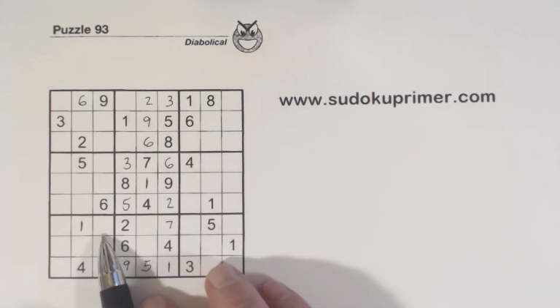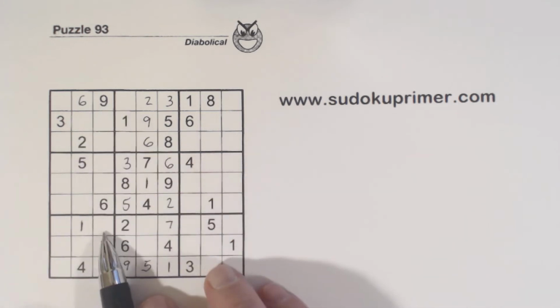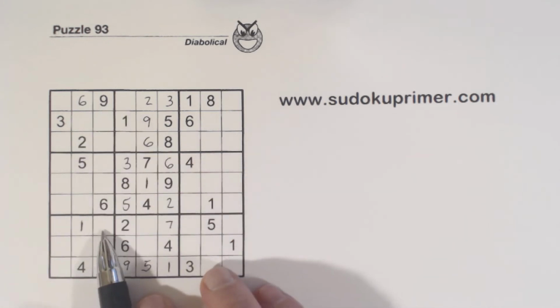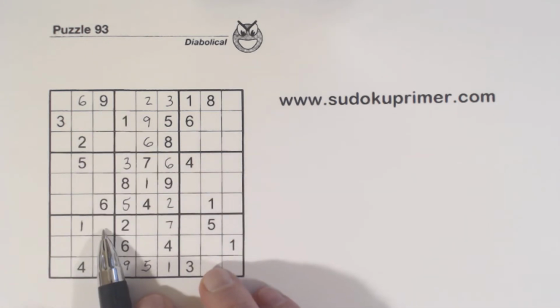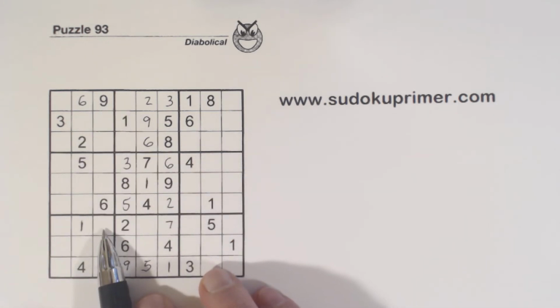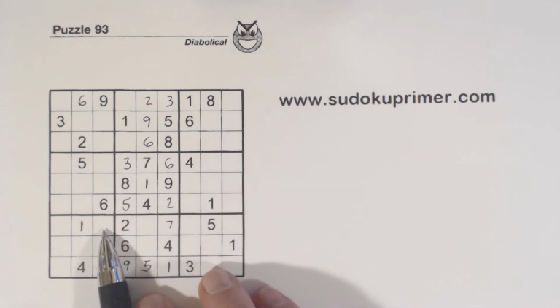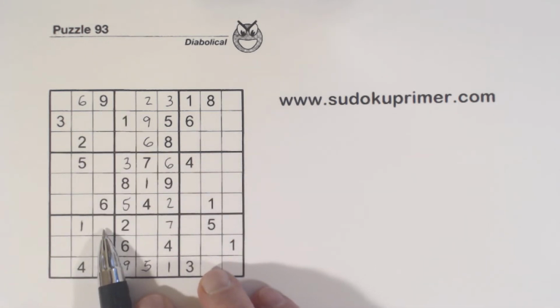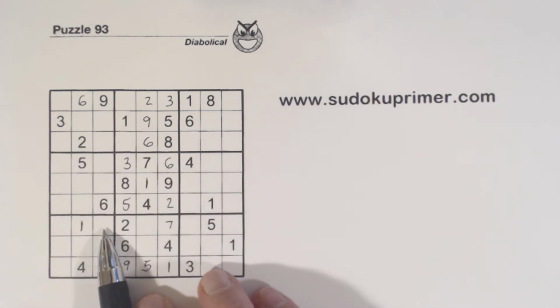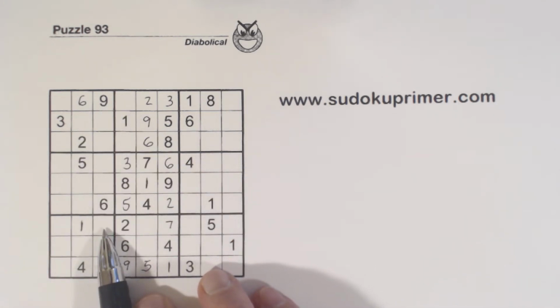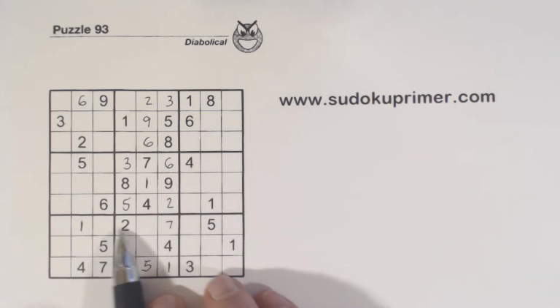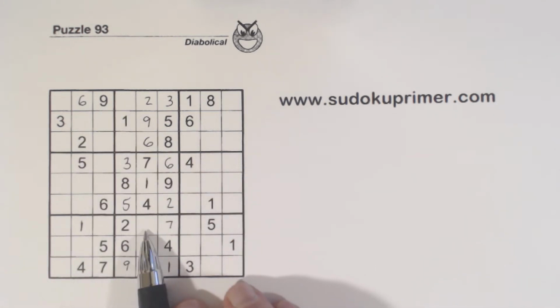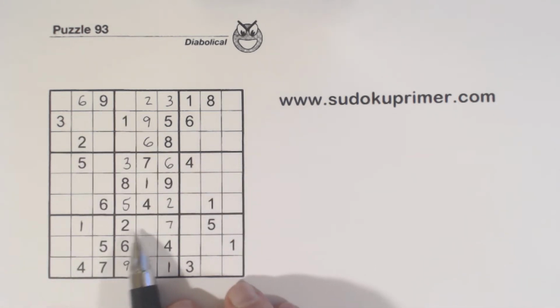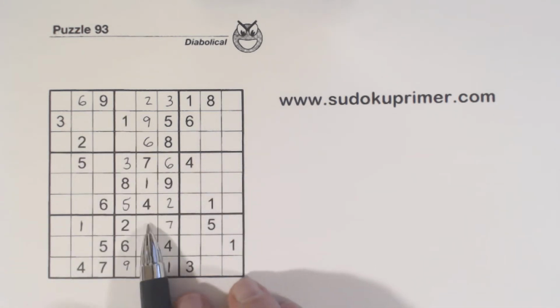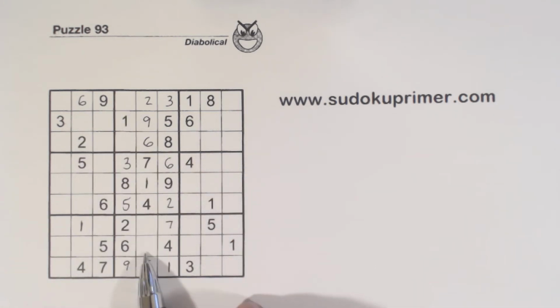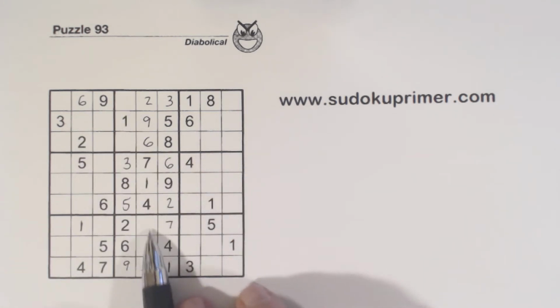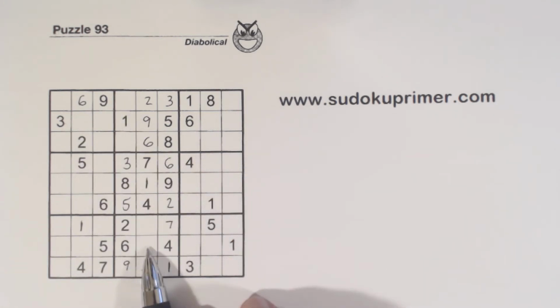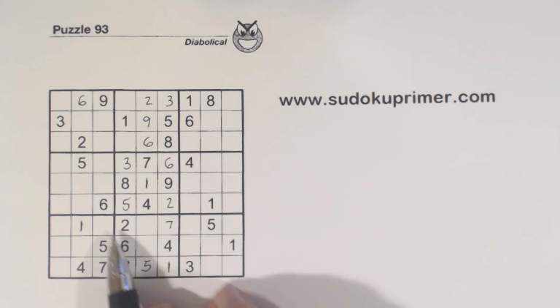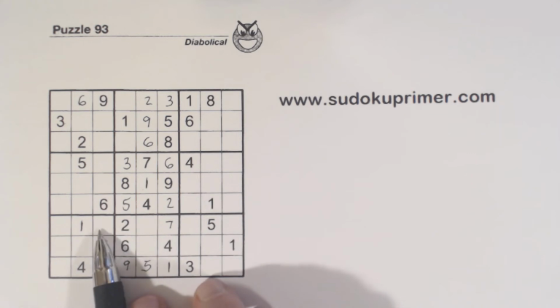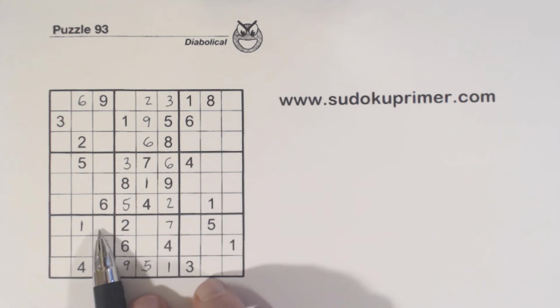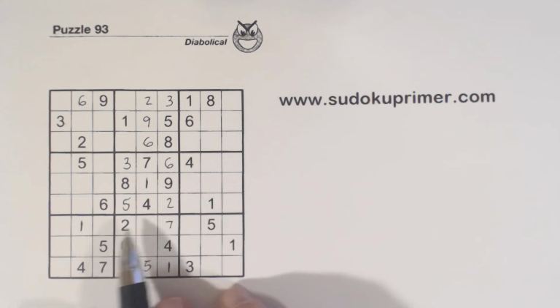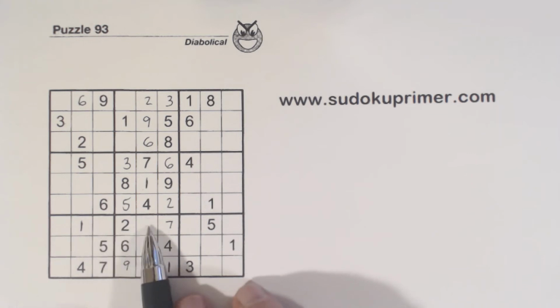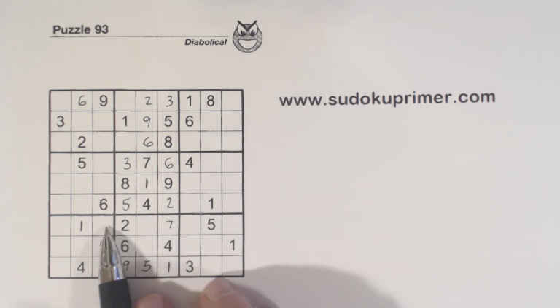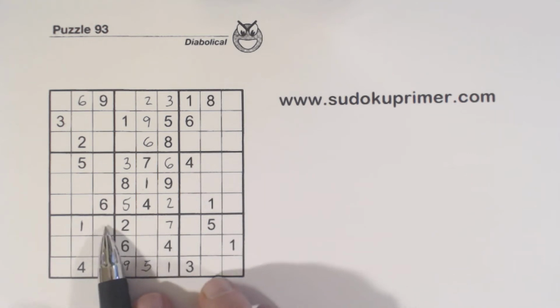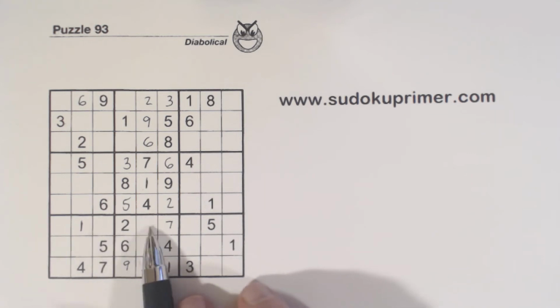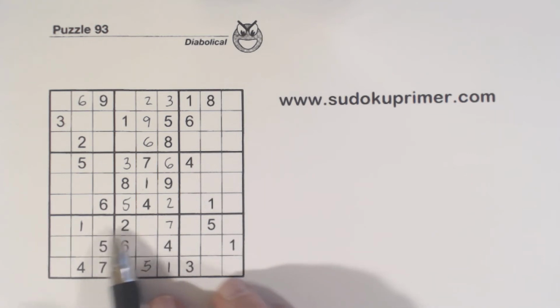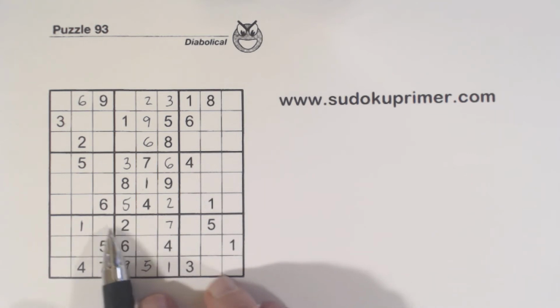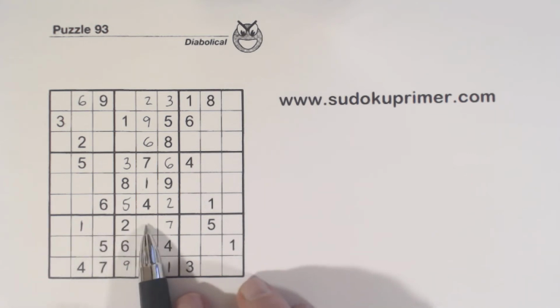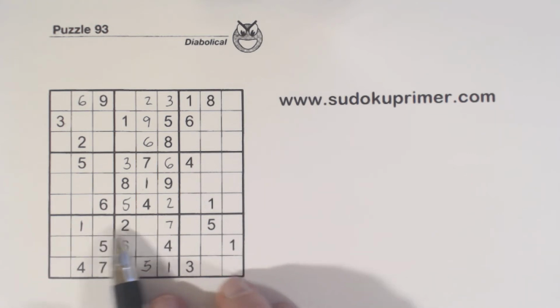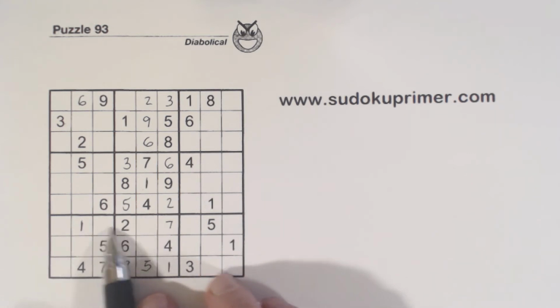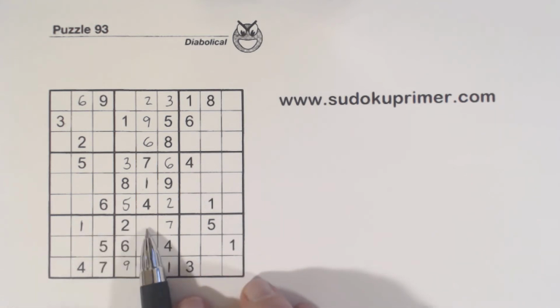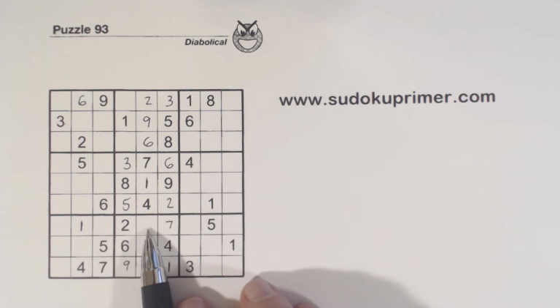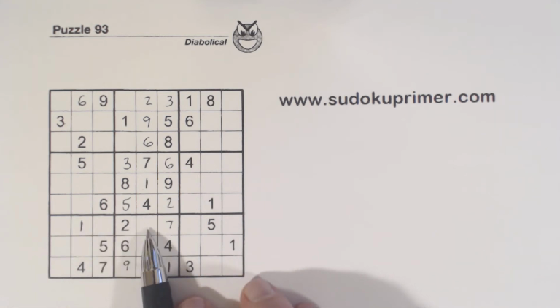So that has to be a 3 or an 8. We already have 3-8 twins here, so we also have 3-8 twins here — right there and there.